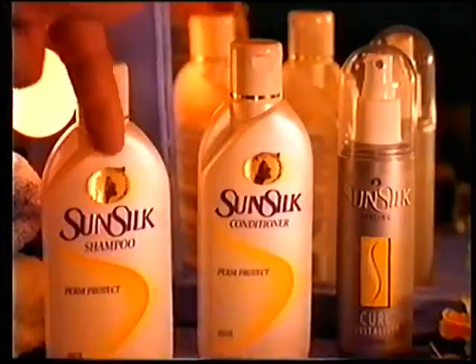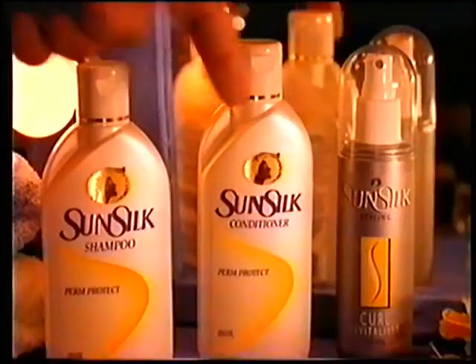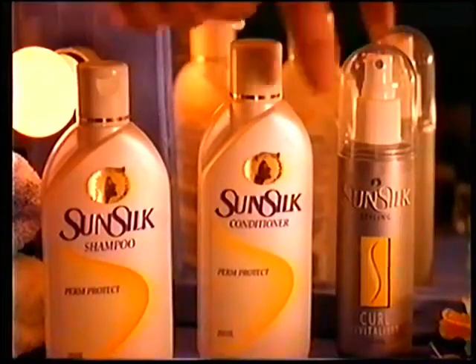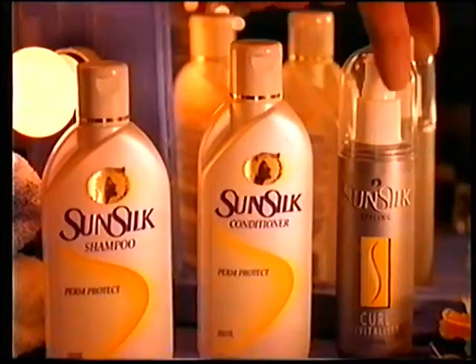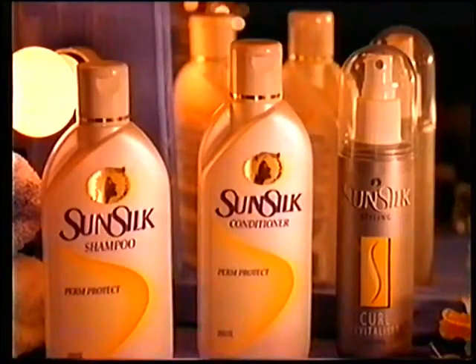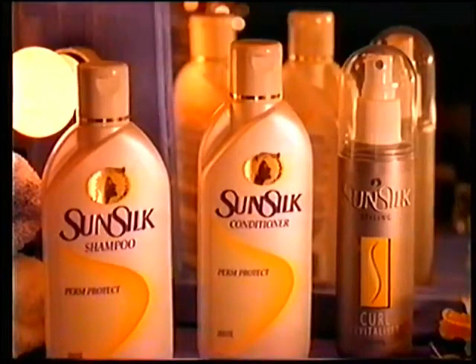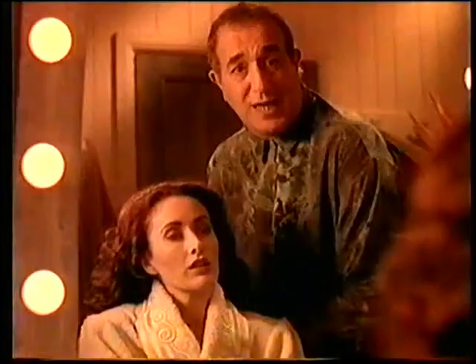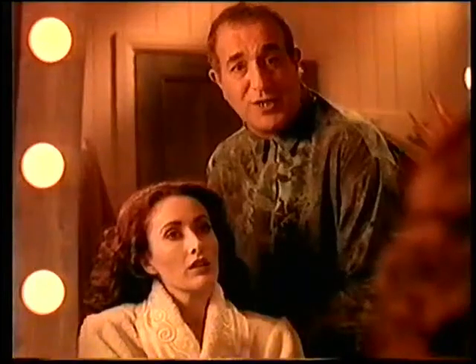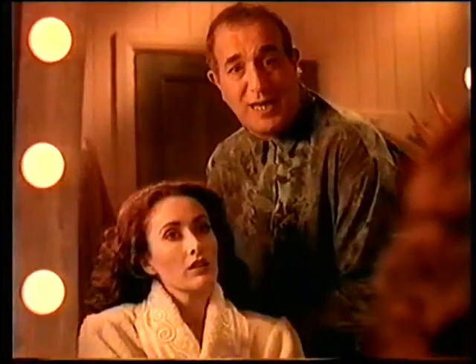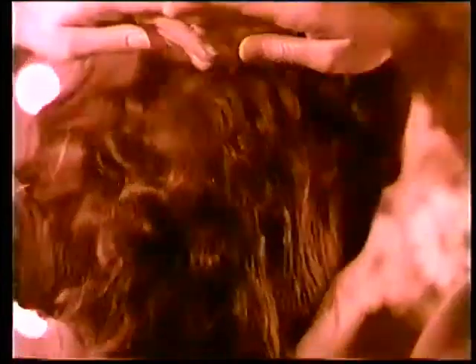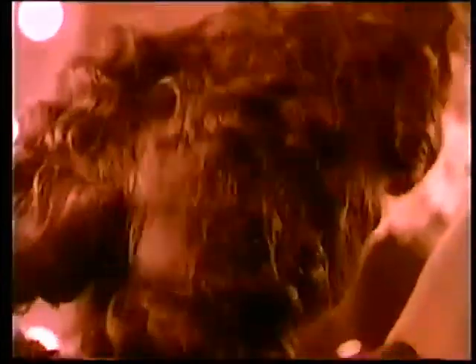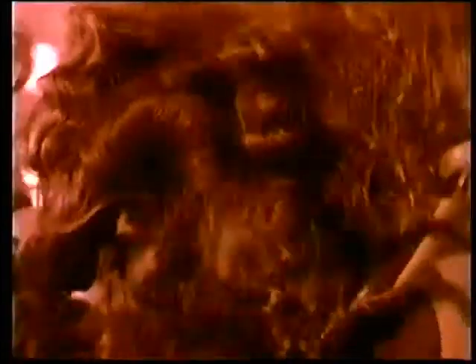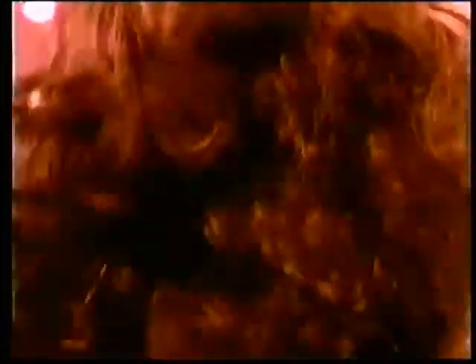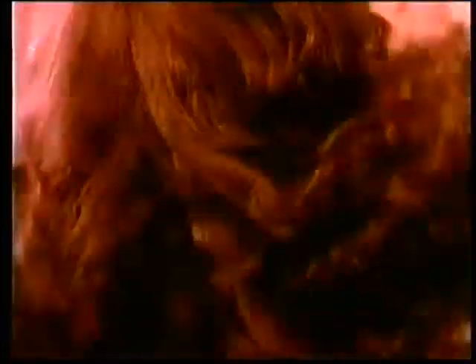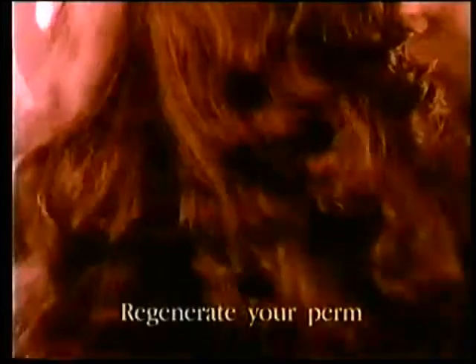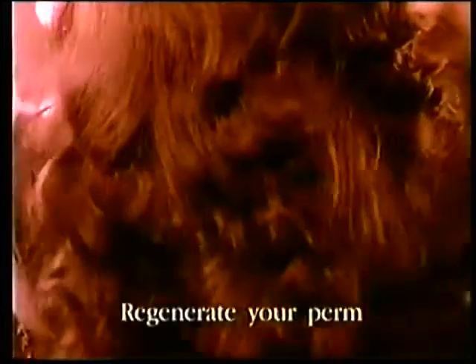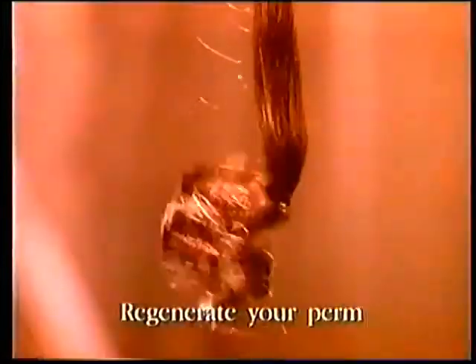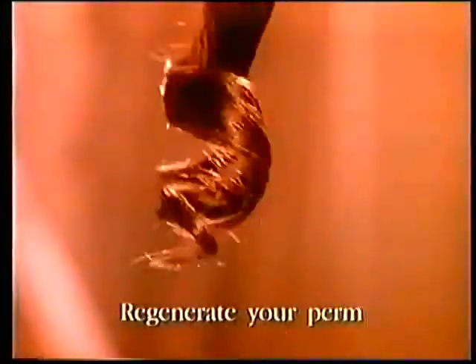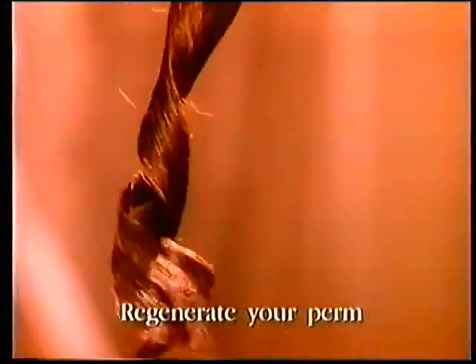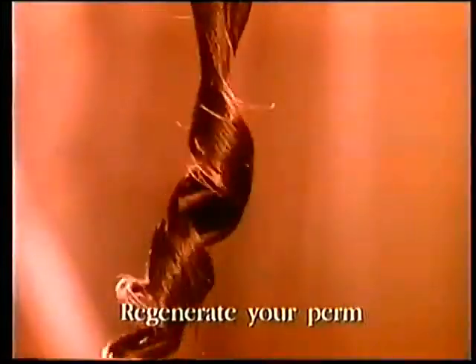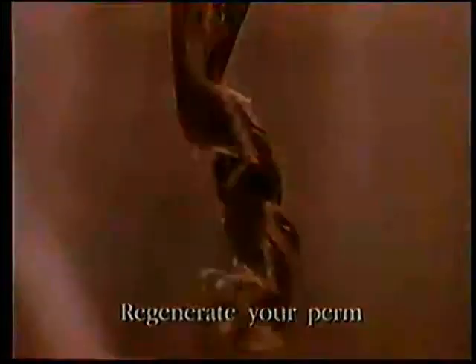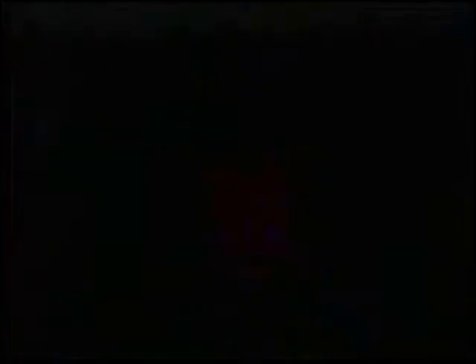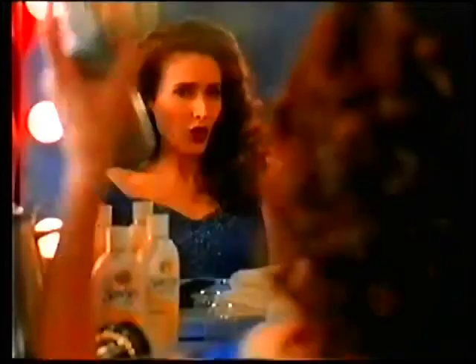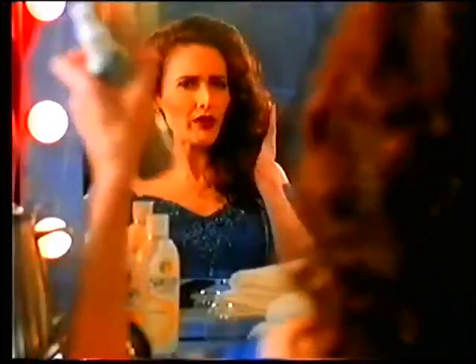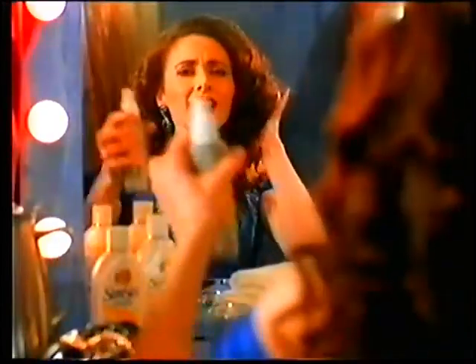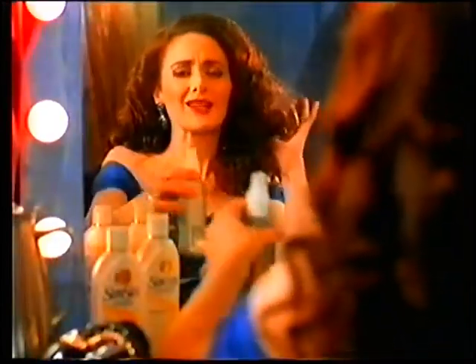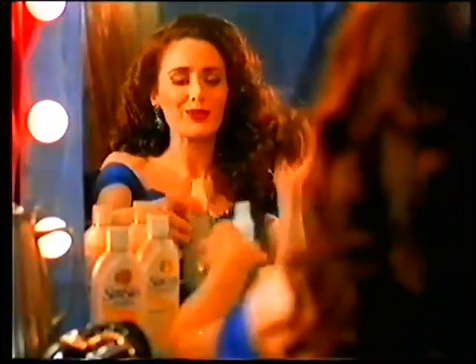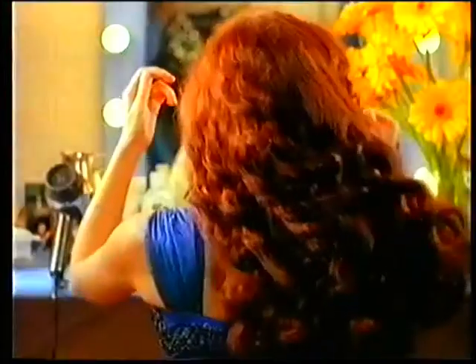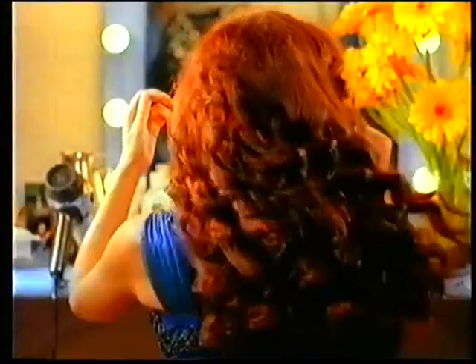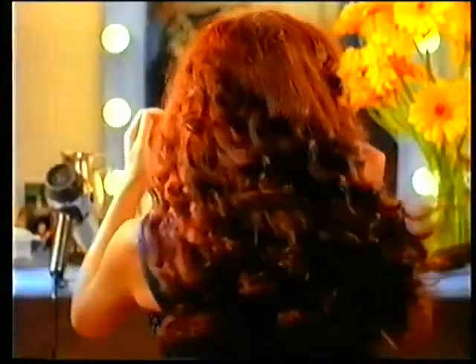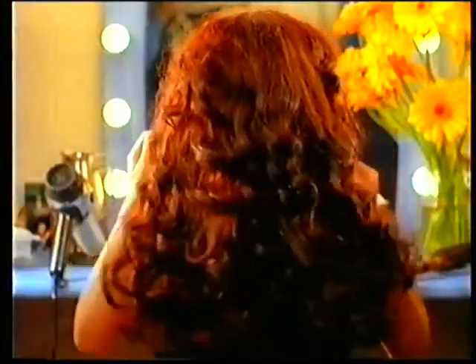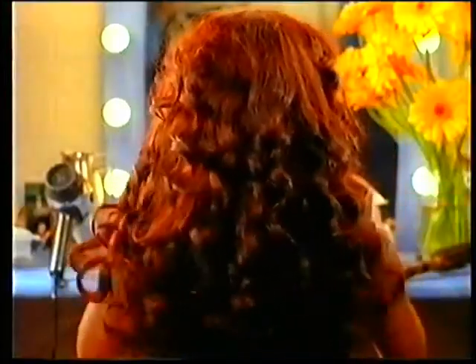It repairs, restores, revives. It's really quite unique. The special proteins regenerate the hair for maximum strength. And curl revitaliser boosts the body and shape.